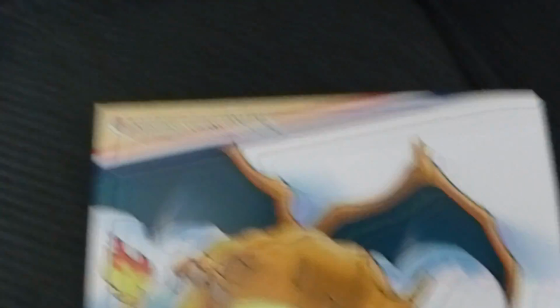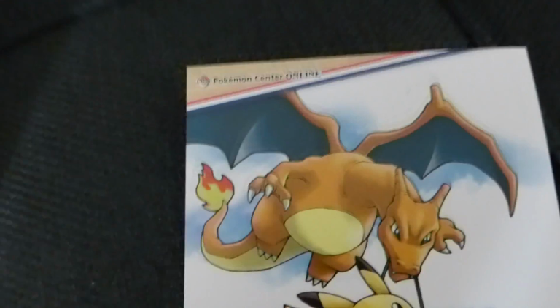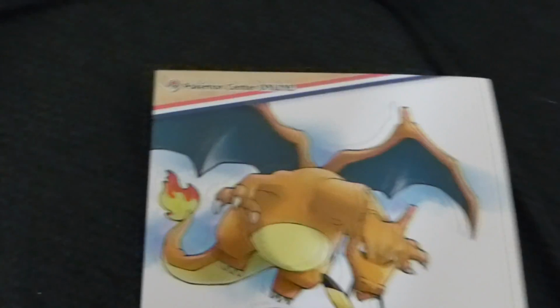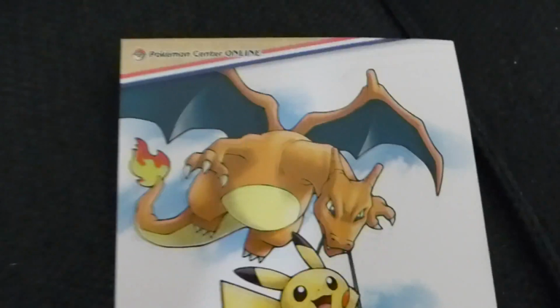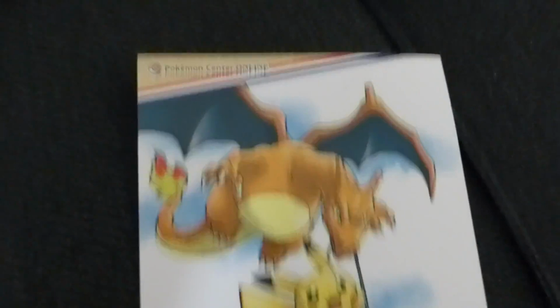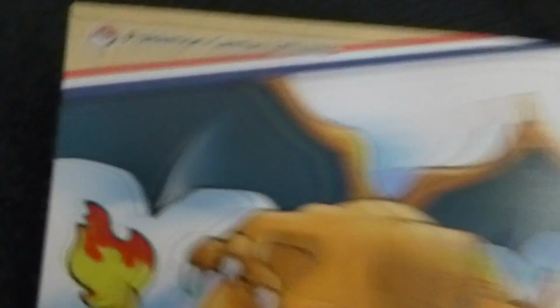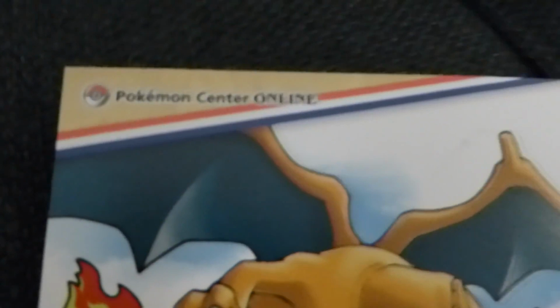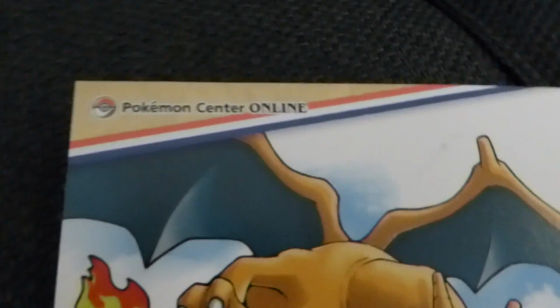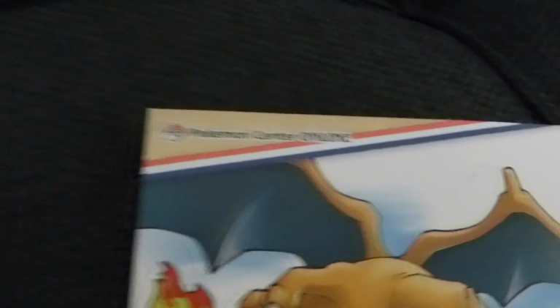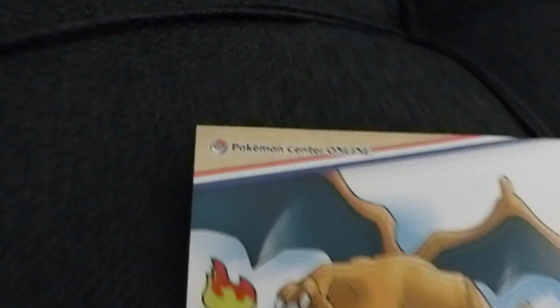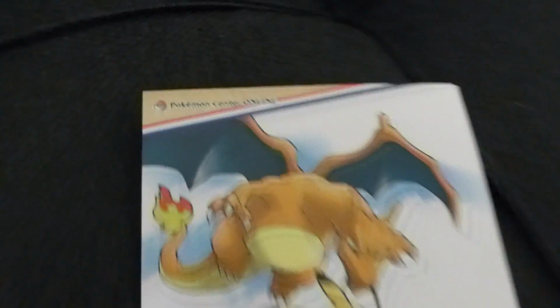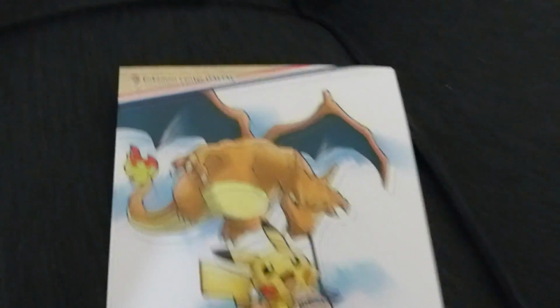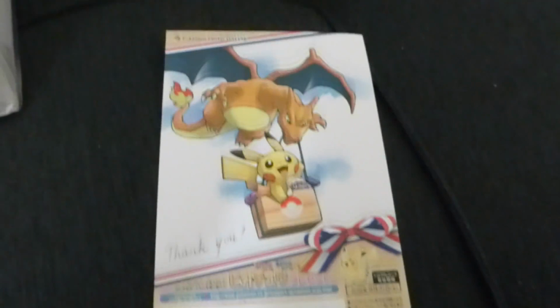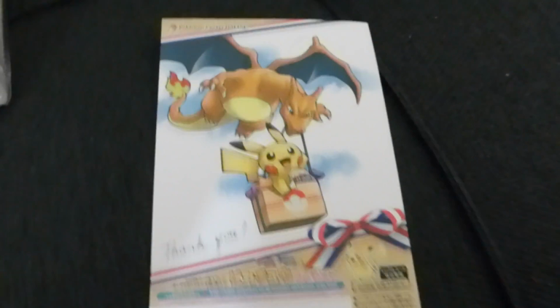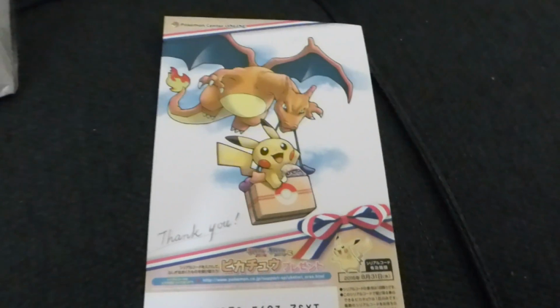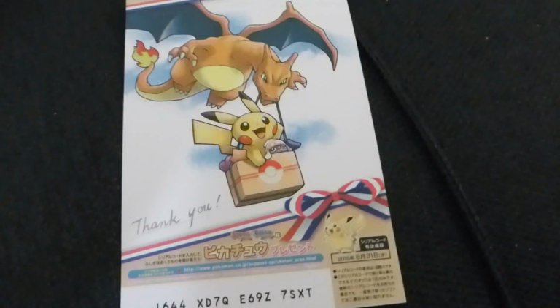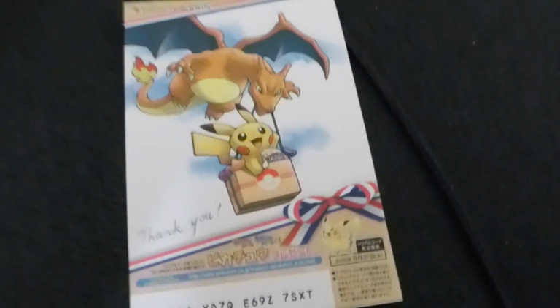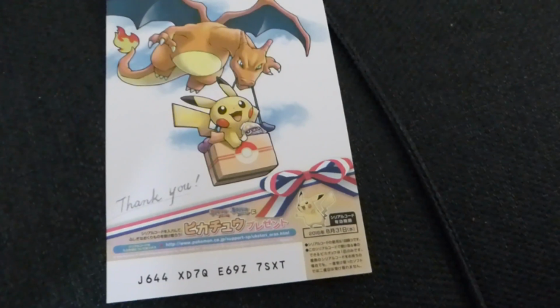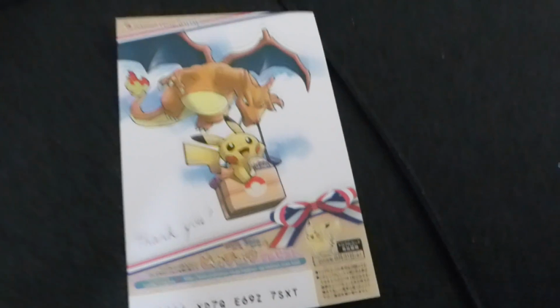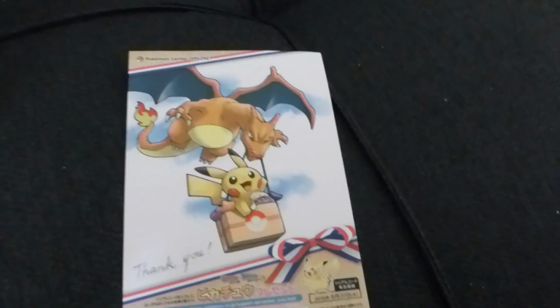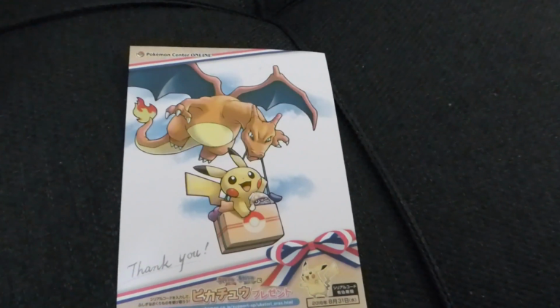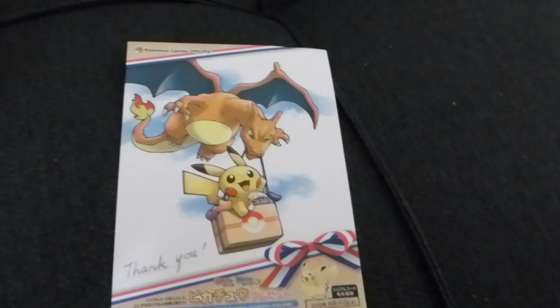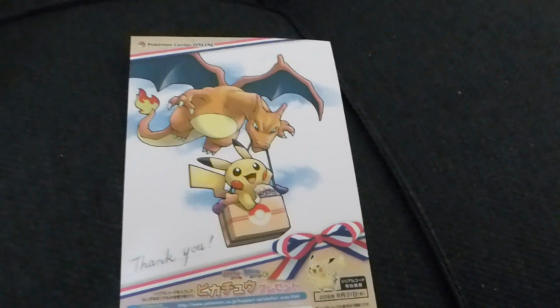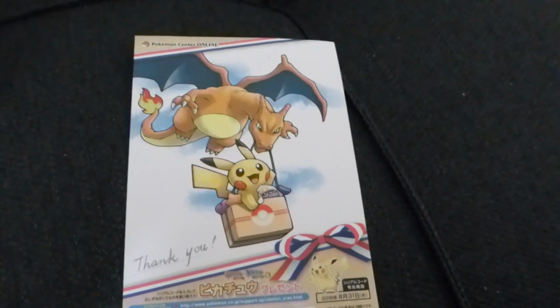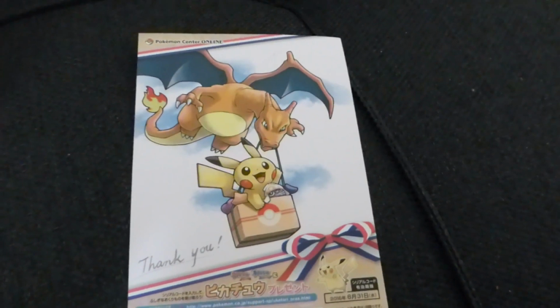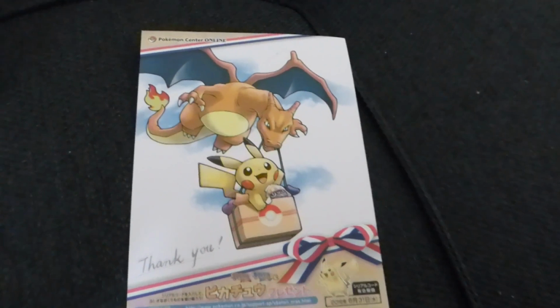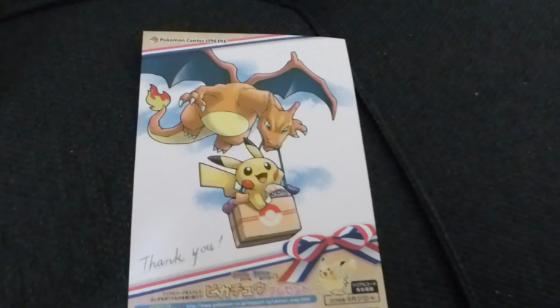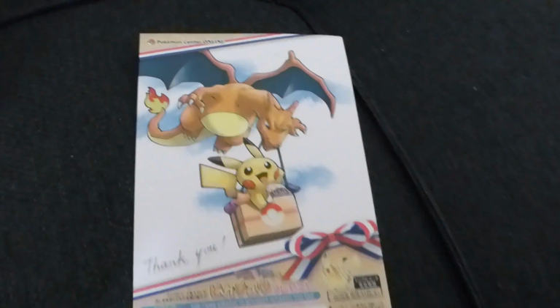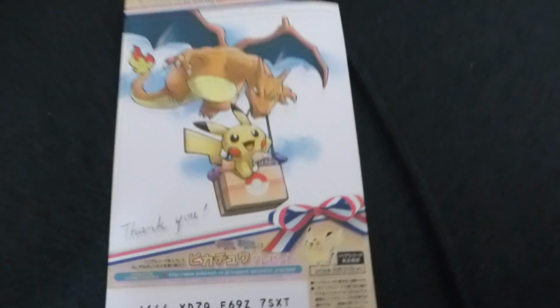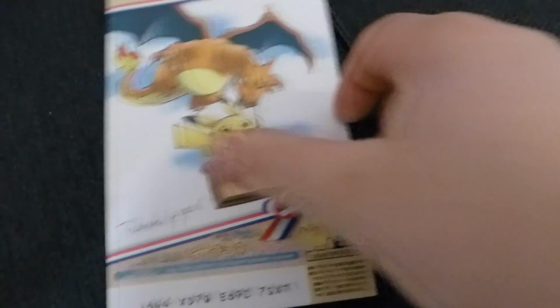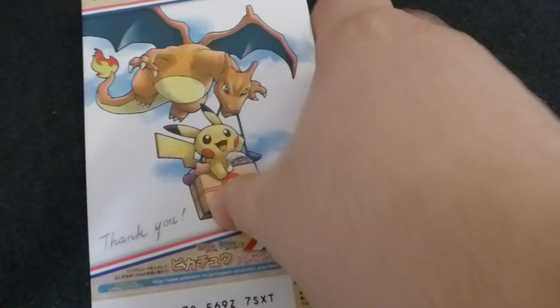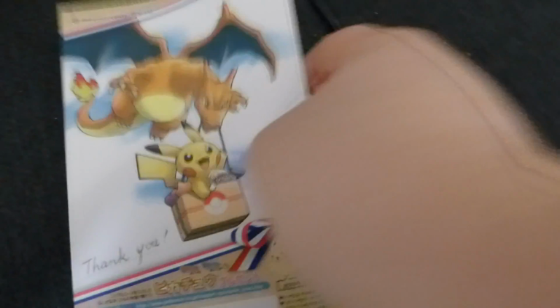So now there are two sets of stuff: Pokemon Center Online exclusive, which means you have to buy it straight from the website like I did, or just the regular Pokemon Center exclusive where you can order from the website or go there in person. But I don't live in Japan, so that's out of the question.